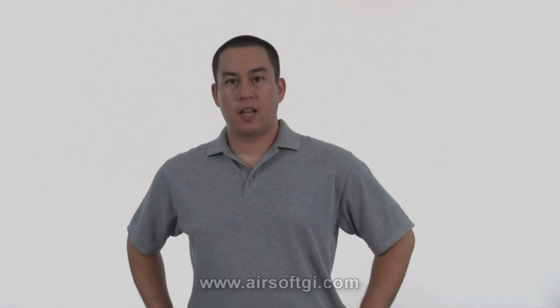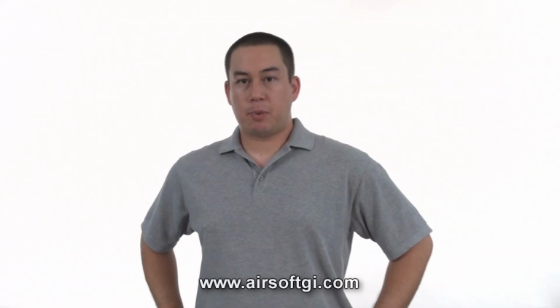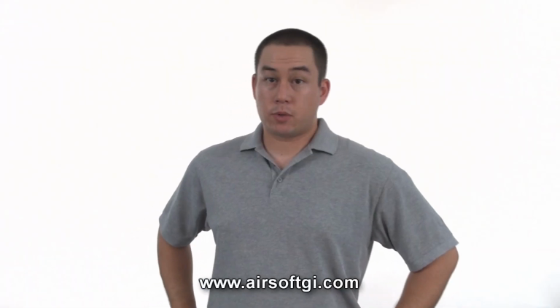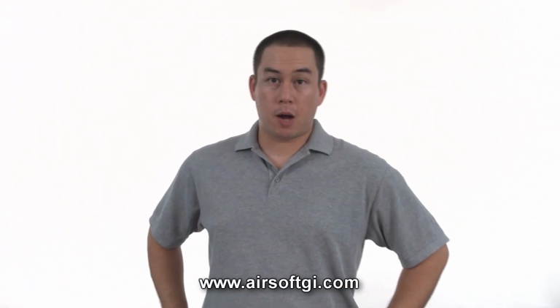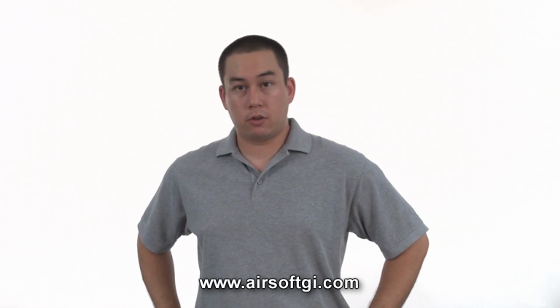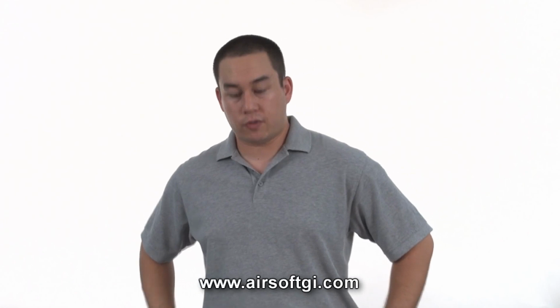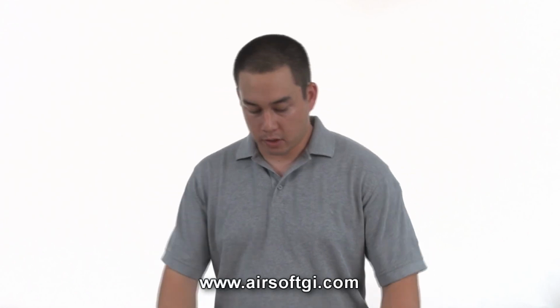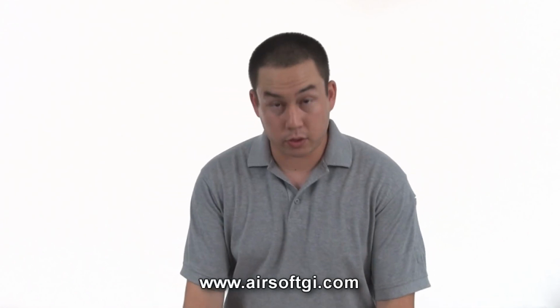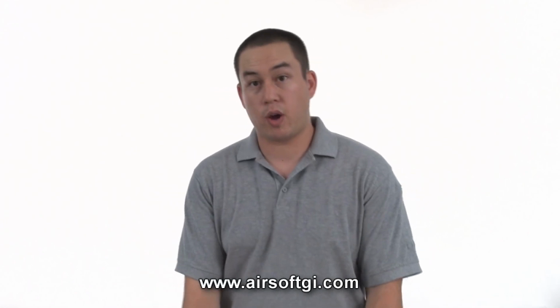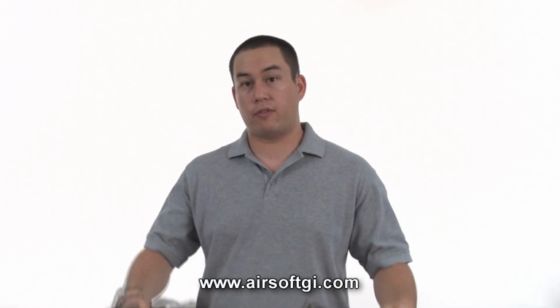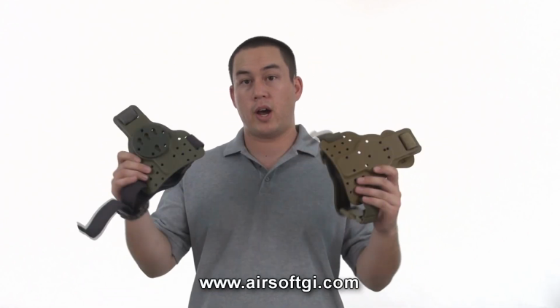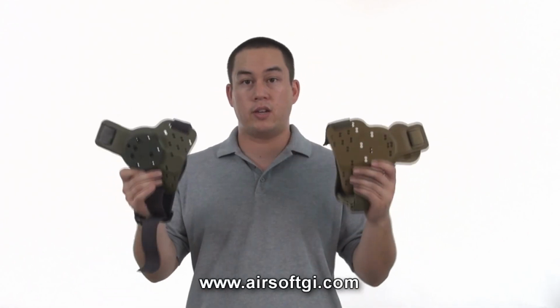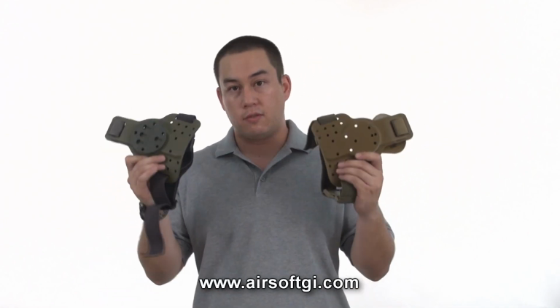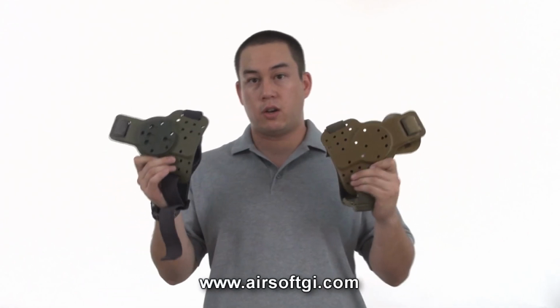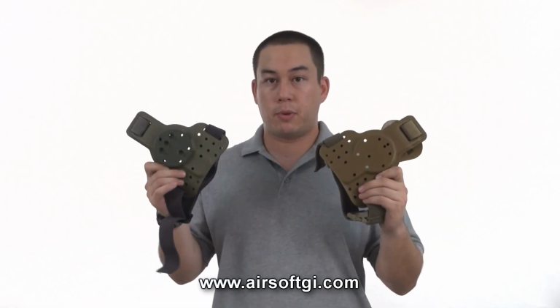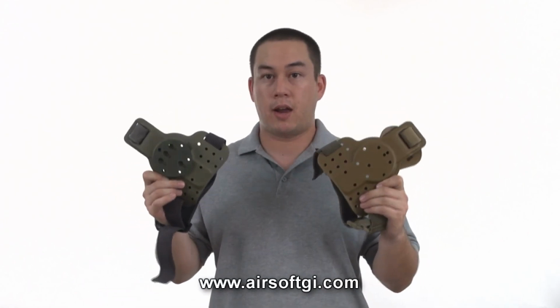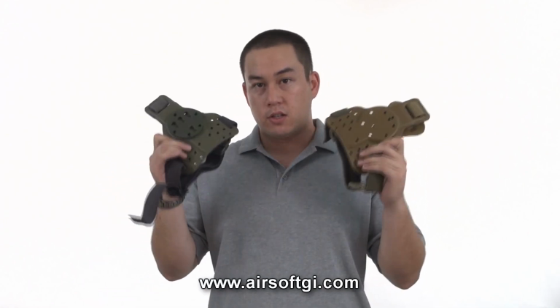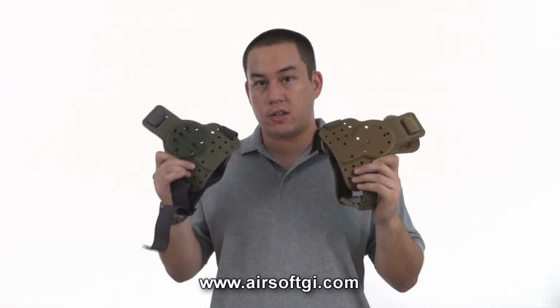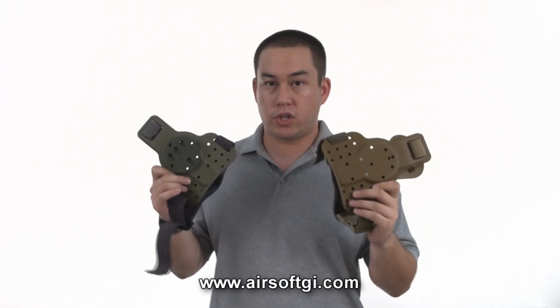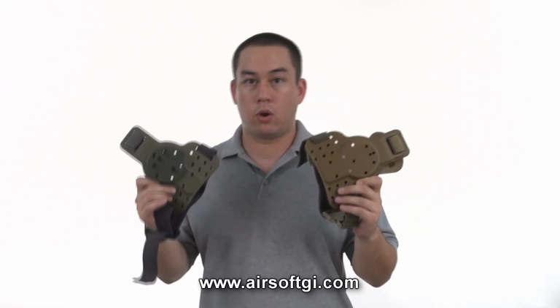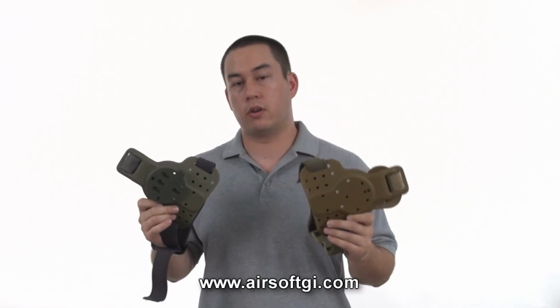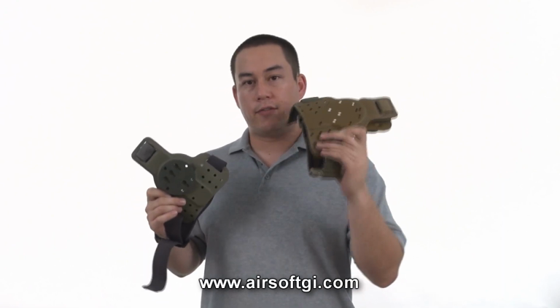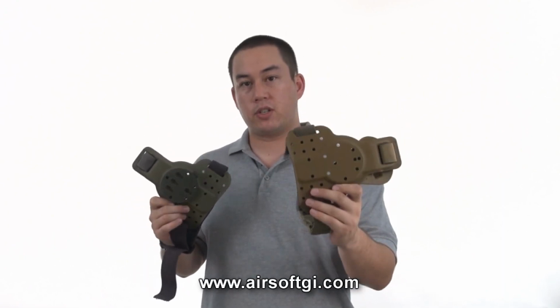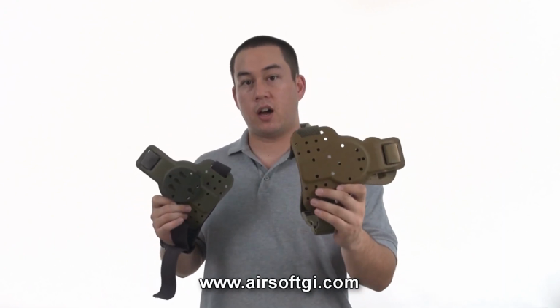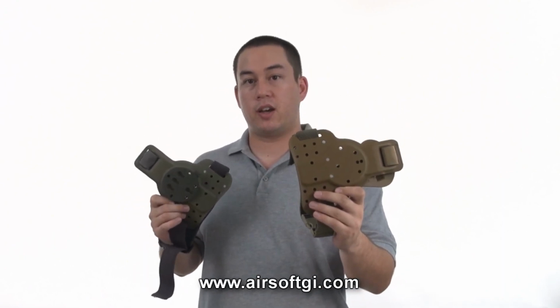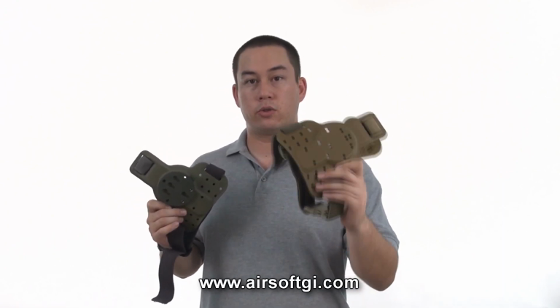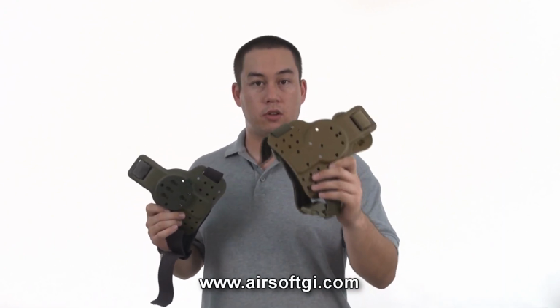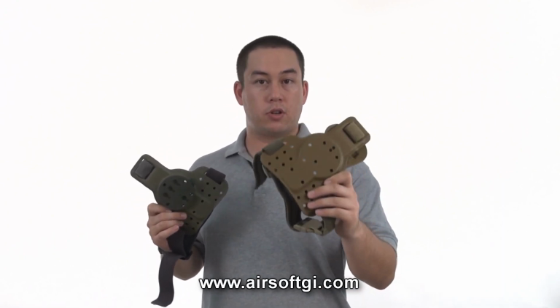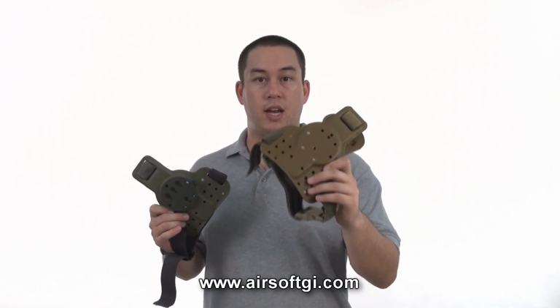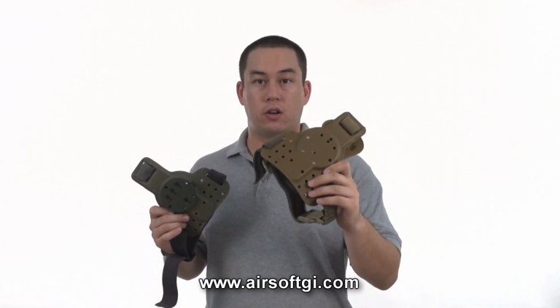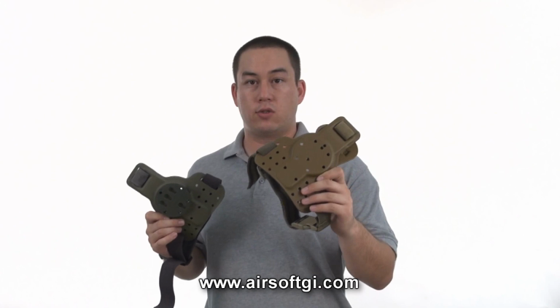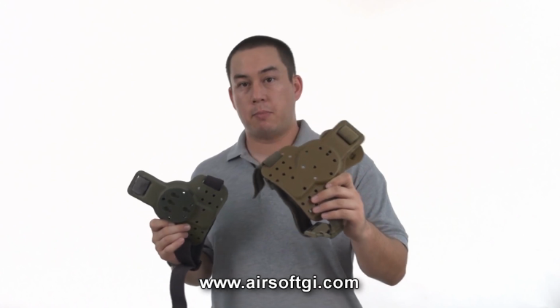Leg platforms are popular locations for mounting holsters, which is why we offer a wide range of G-code drop leg panels to match your G-code holster. If you've purchased a non-RTI holster, you must also purchase a non-RTI drop leg panel.